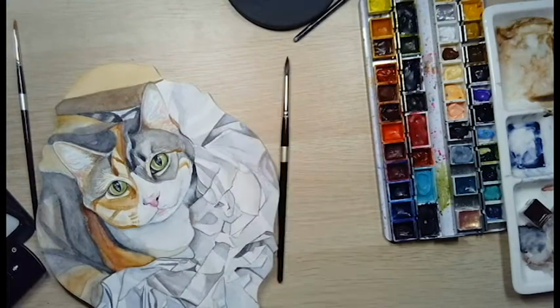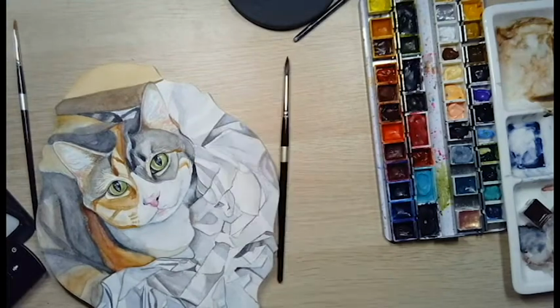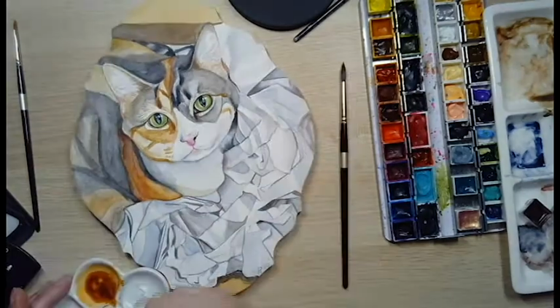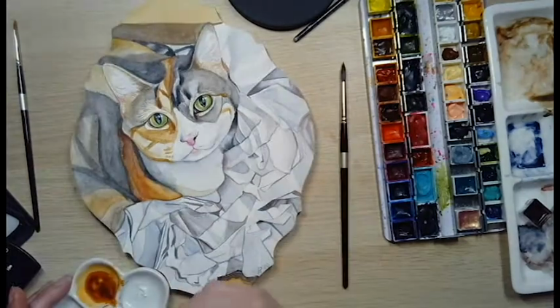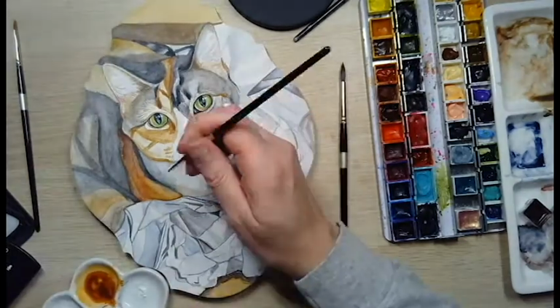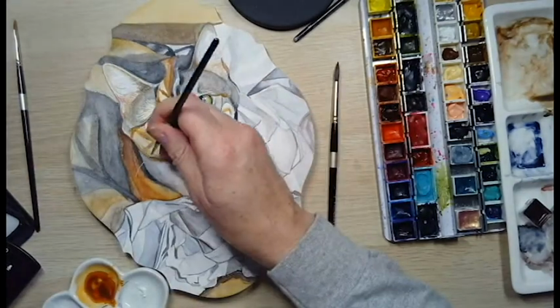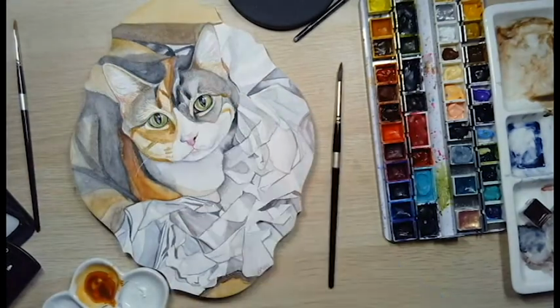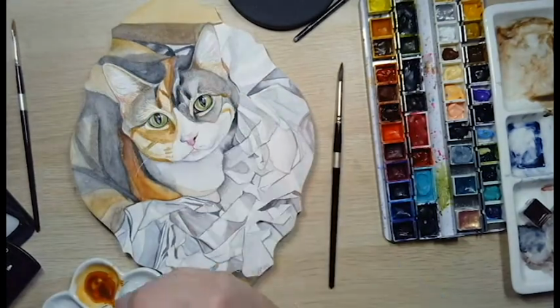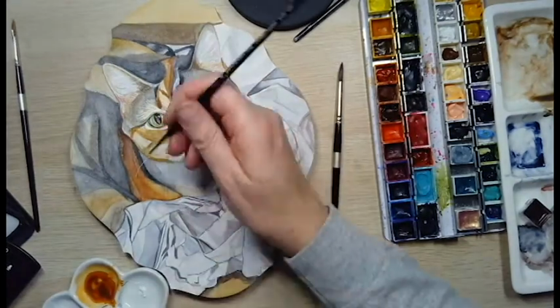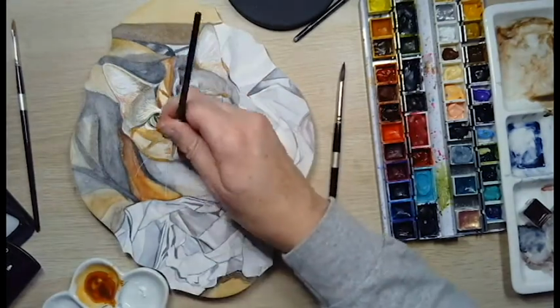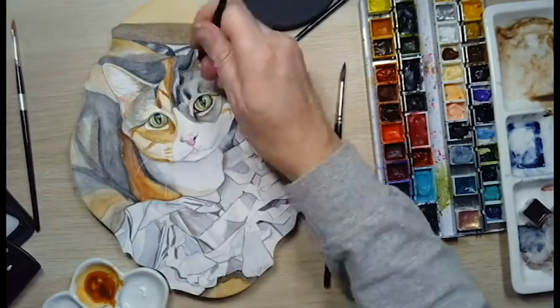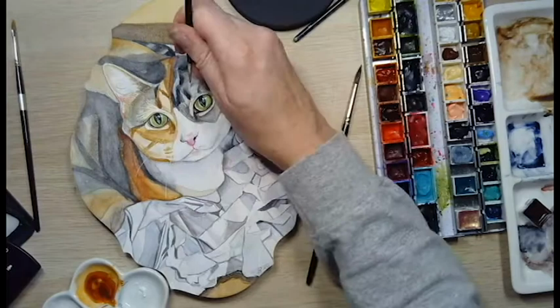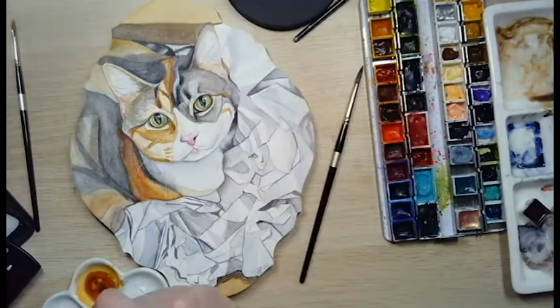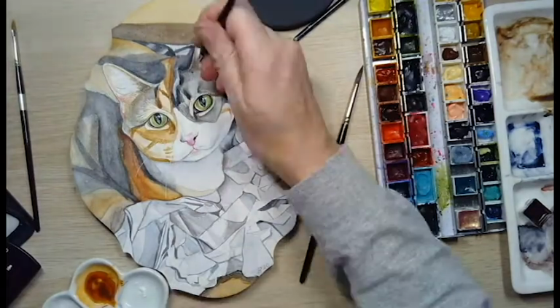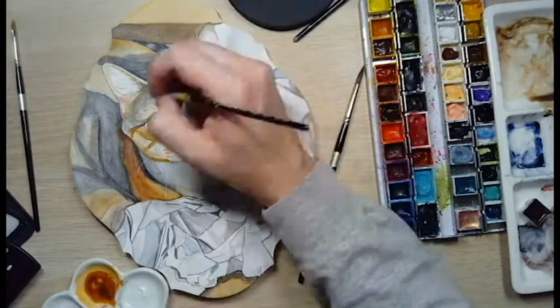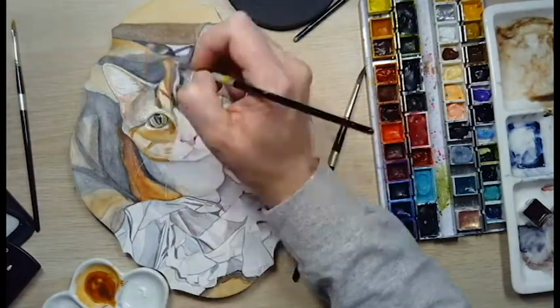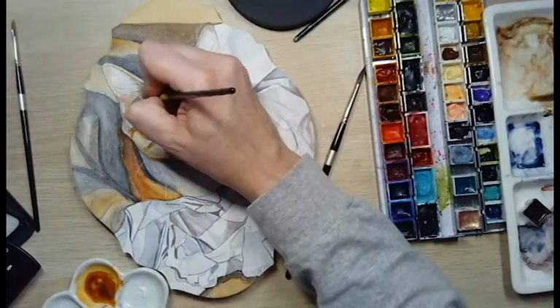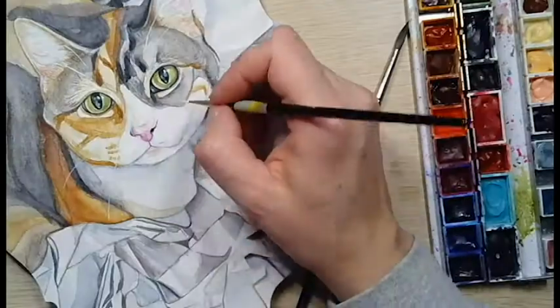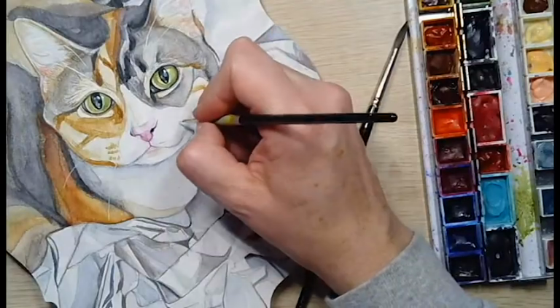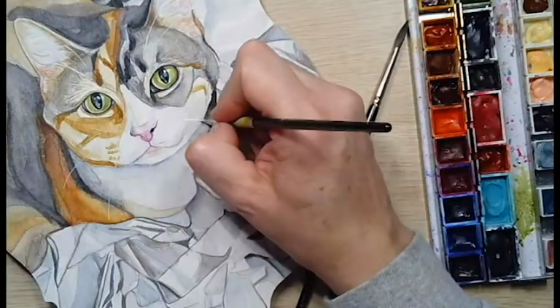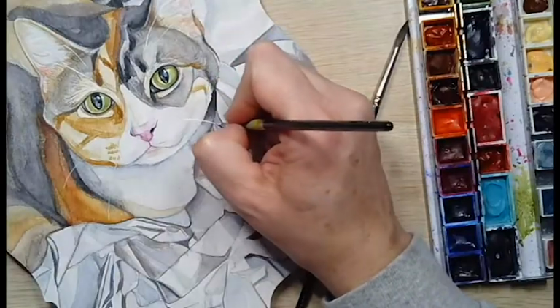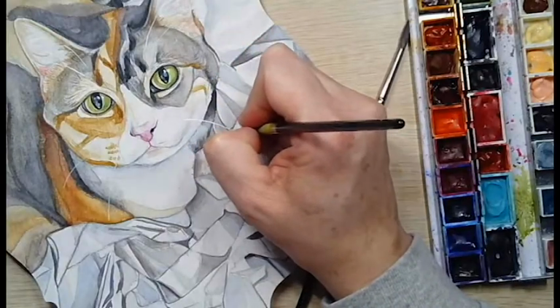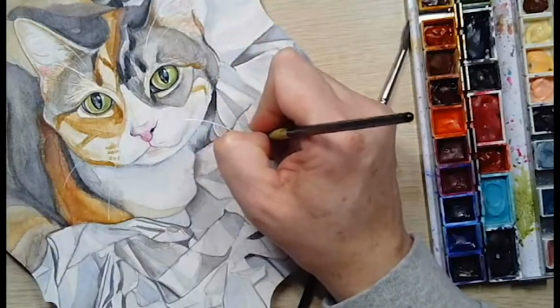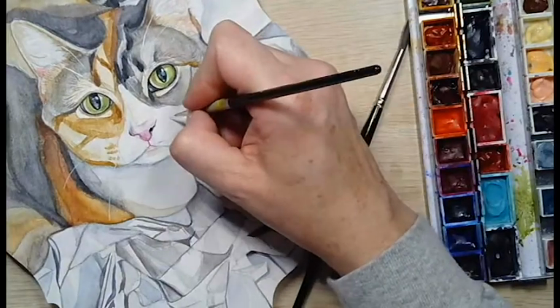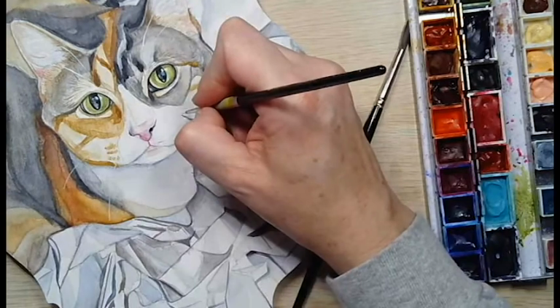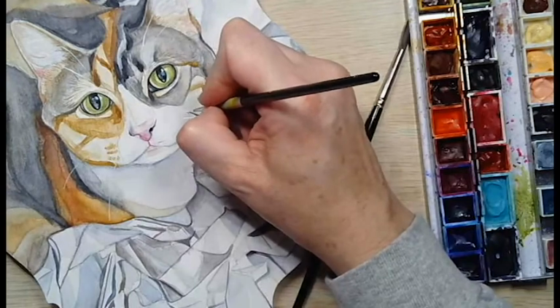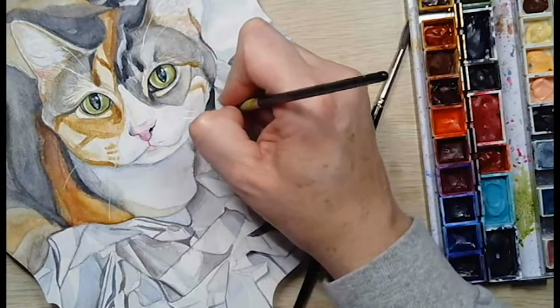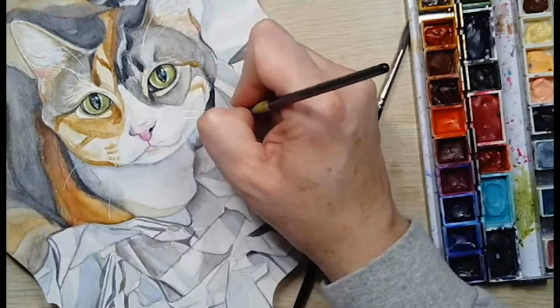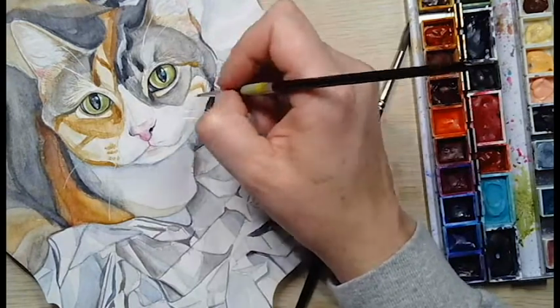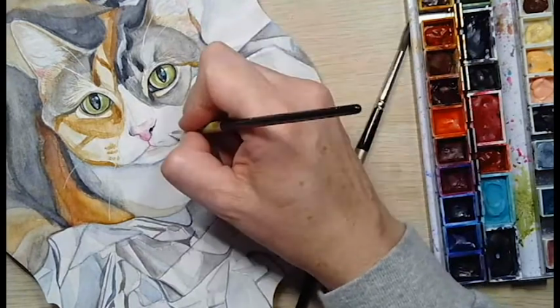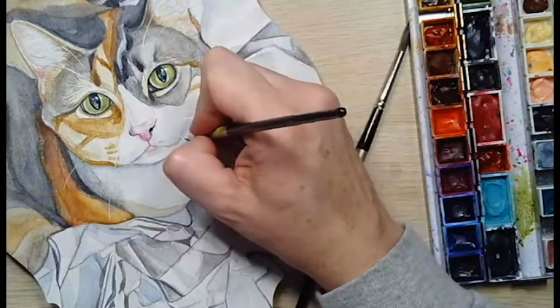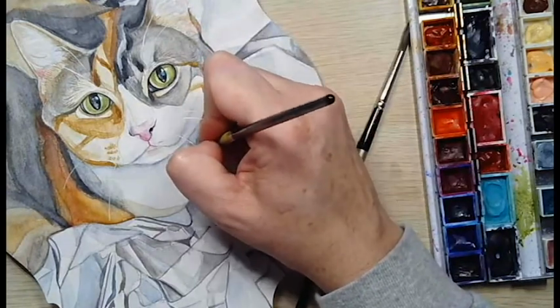For my white whiskers here I'm using gouache, and sometimes you have to go over it a couple of times, but I did a pretty good job at giving her little whiskers. It's kind of like the icing on the cake.